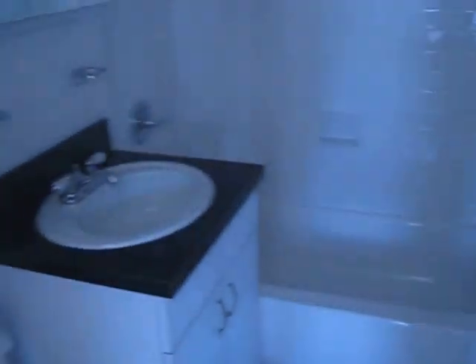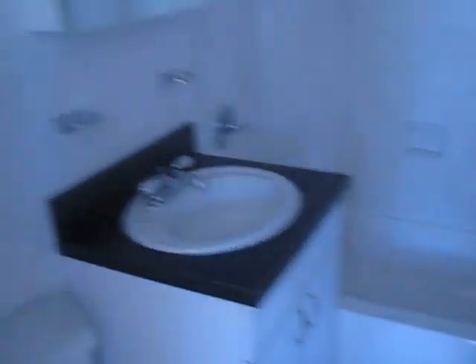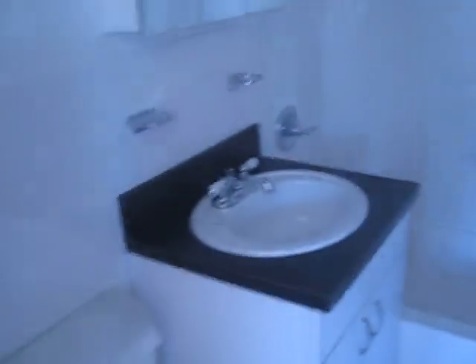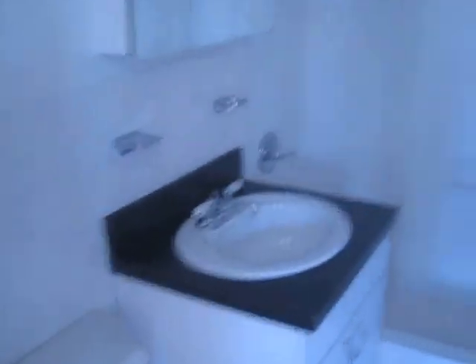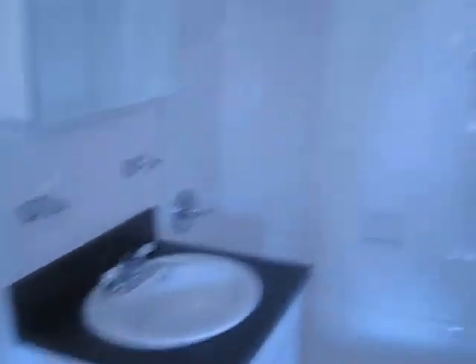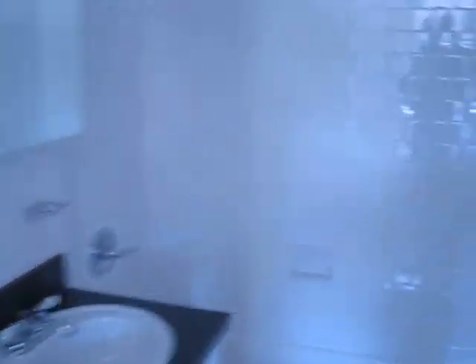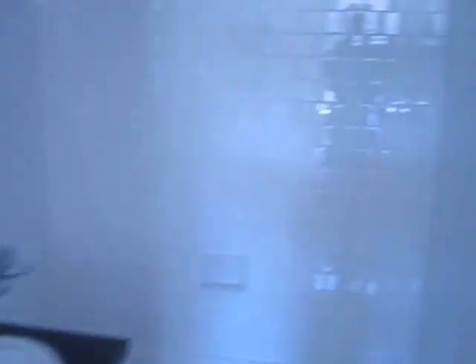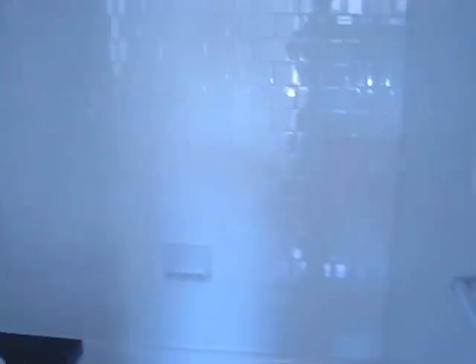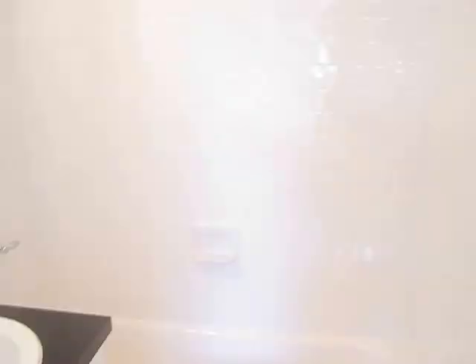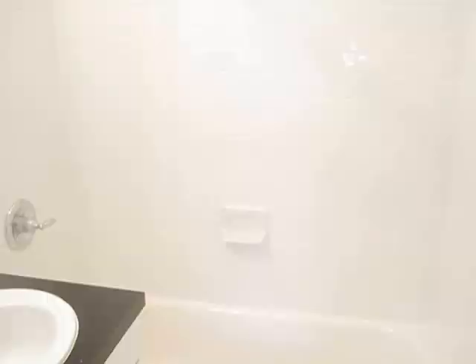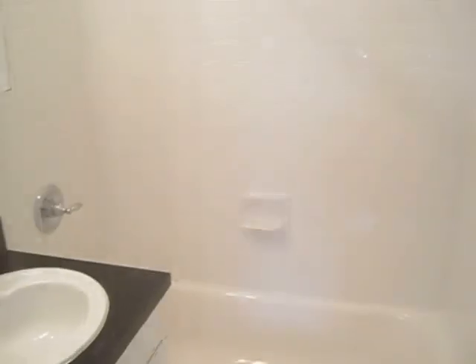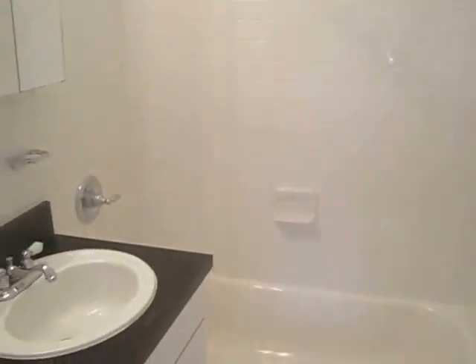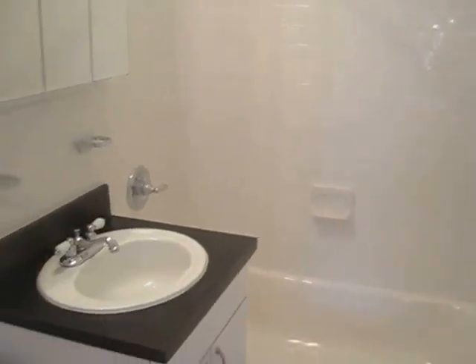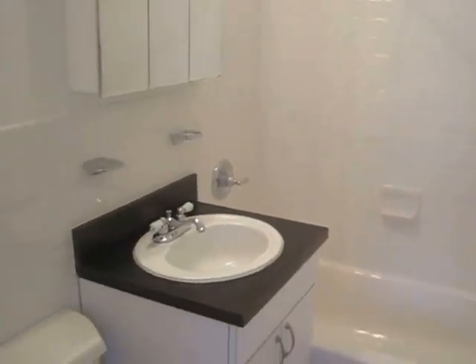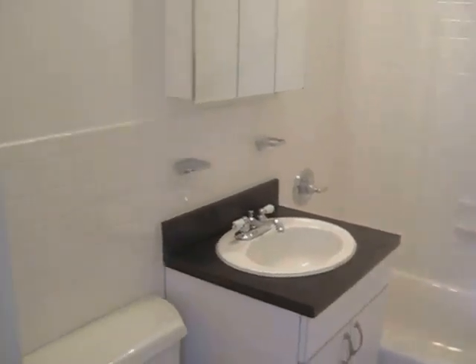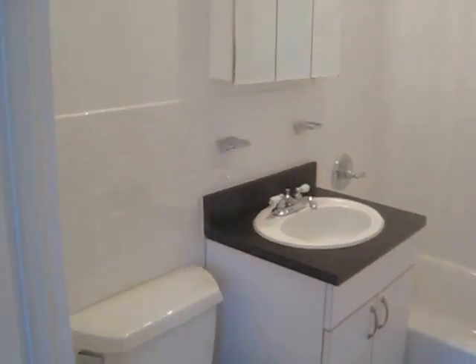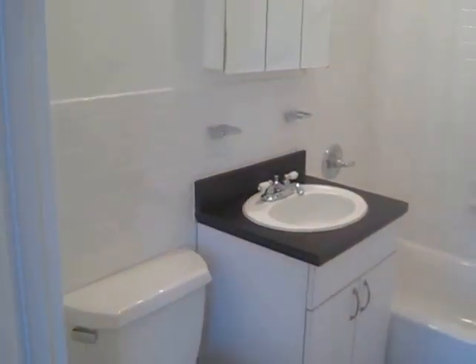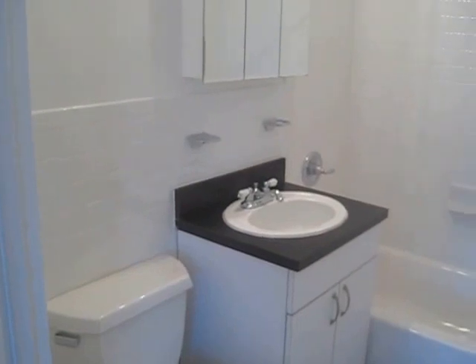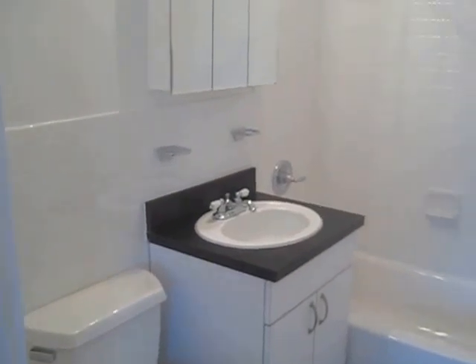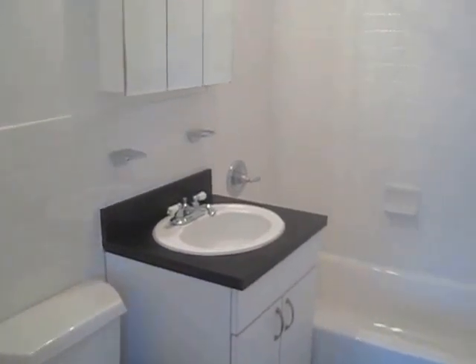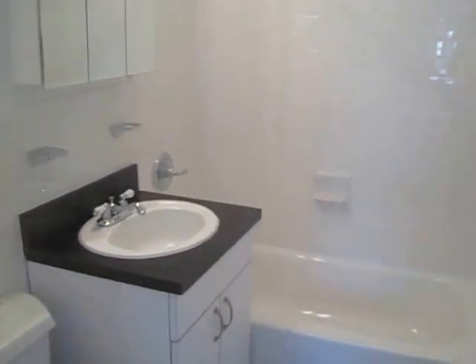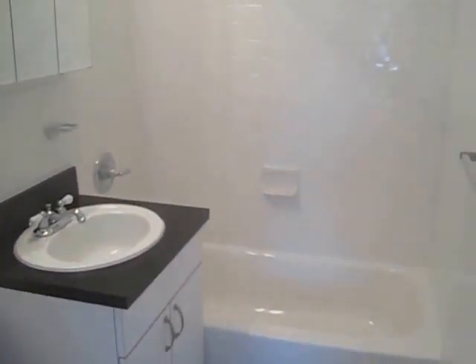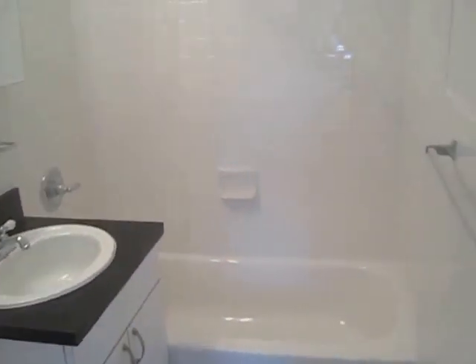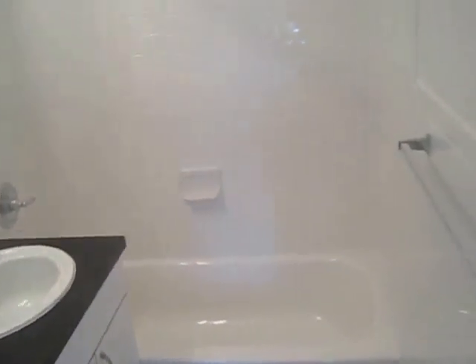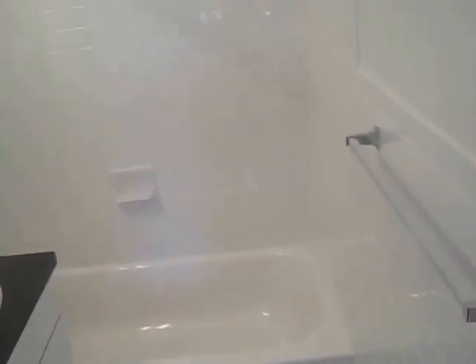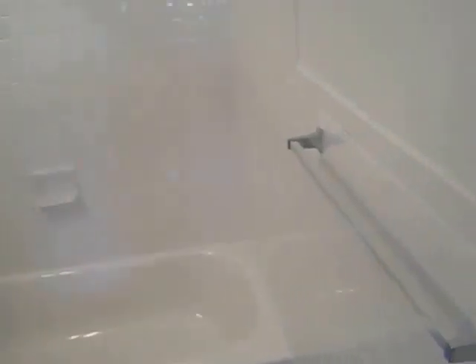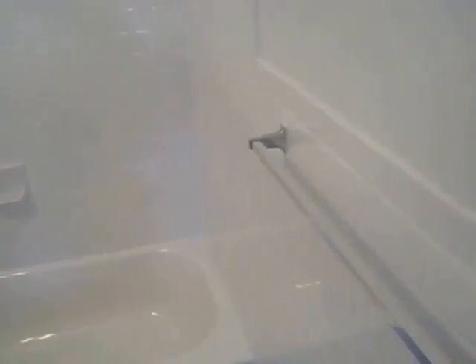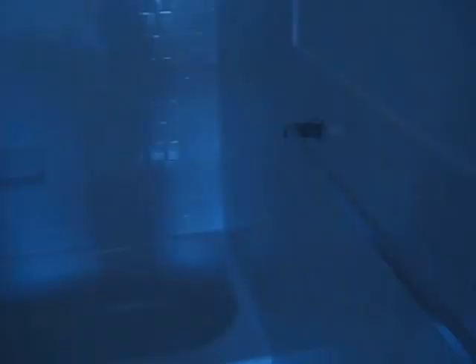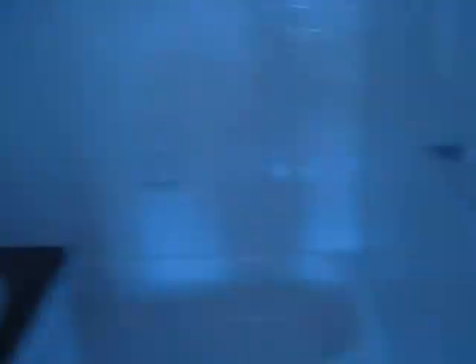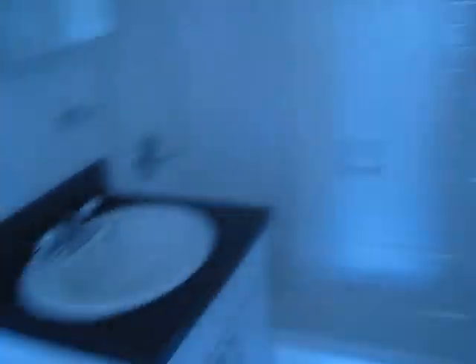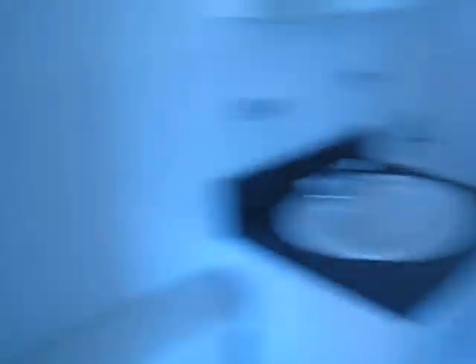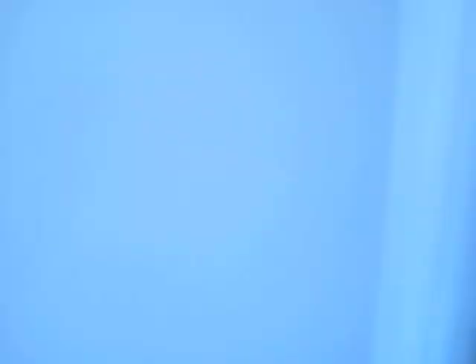And here's your restroom. $2,800 in Chelsea. Elevated building, with laundry and a live-in super.